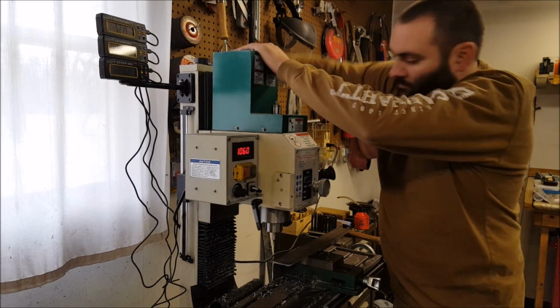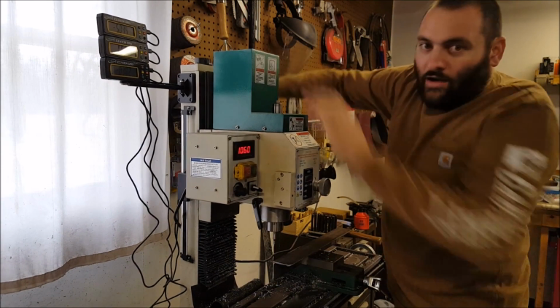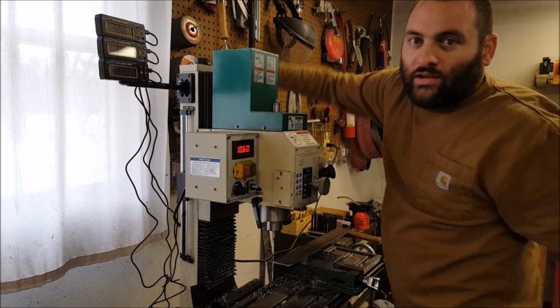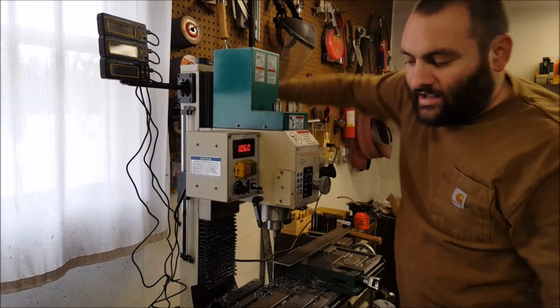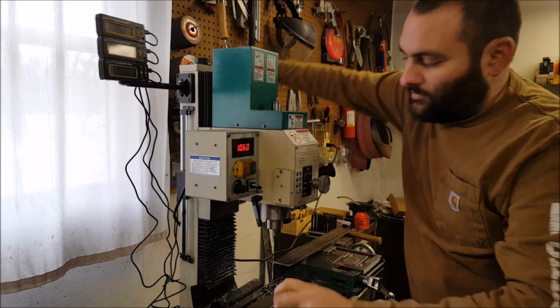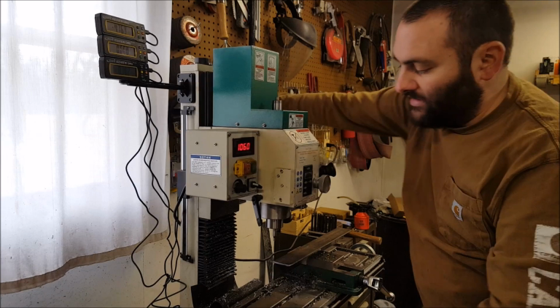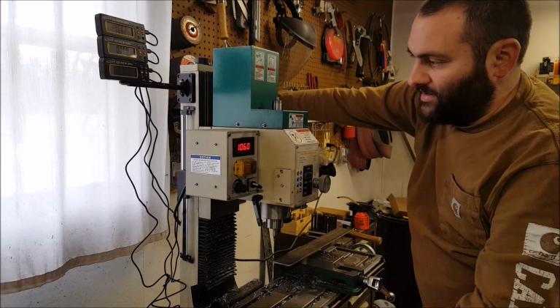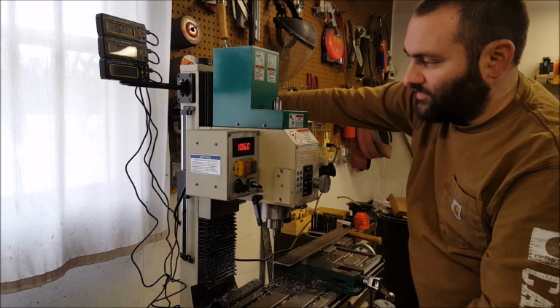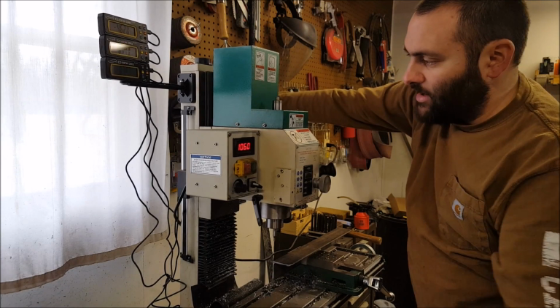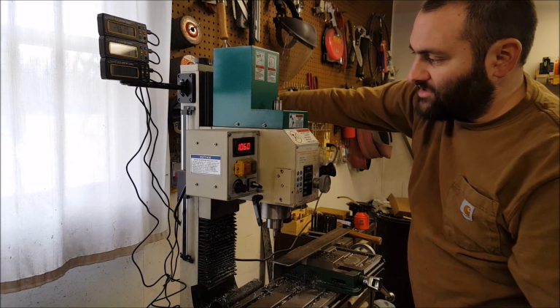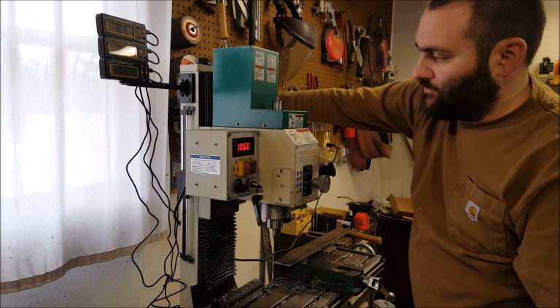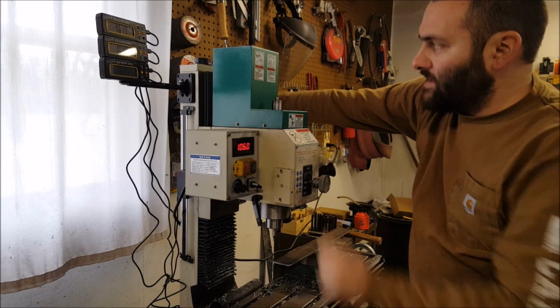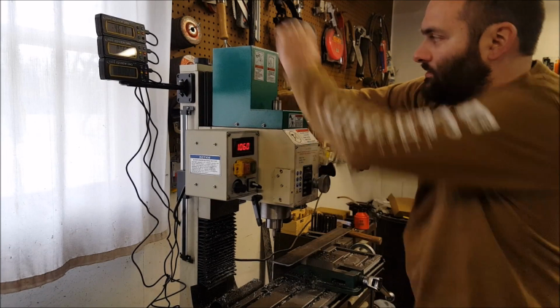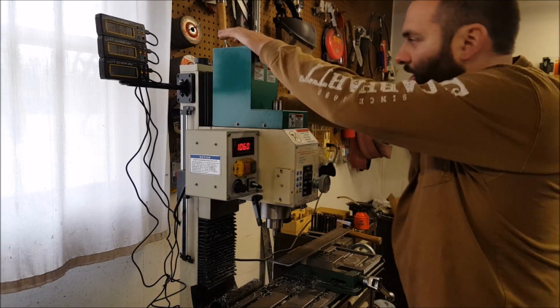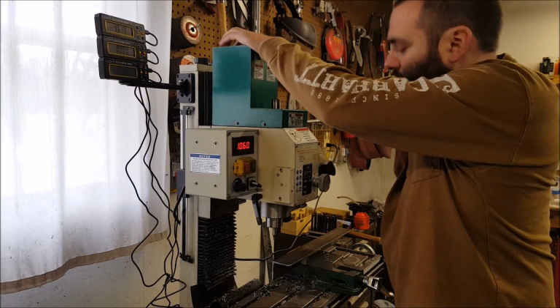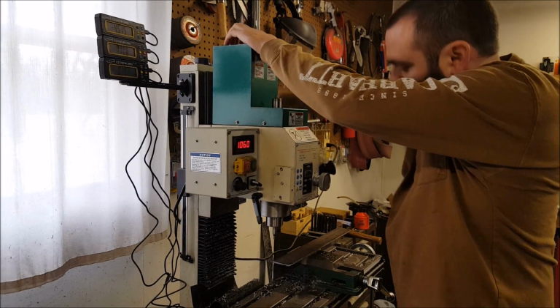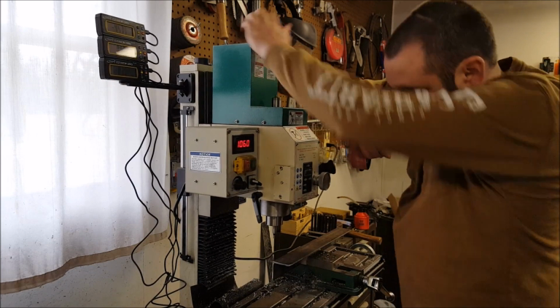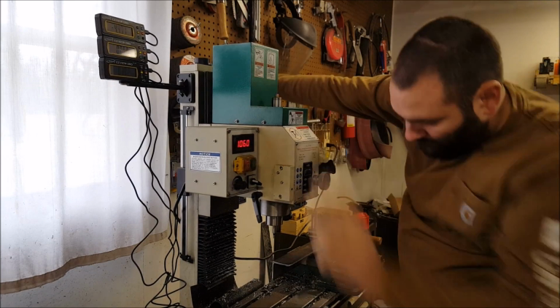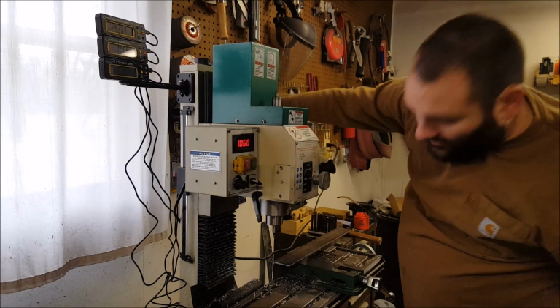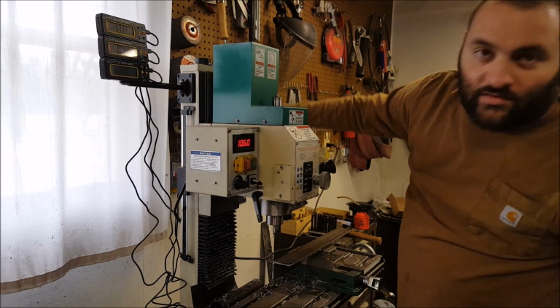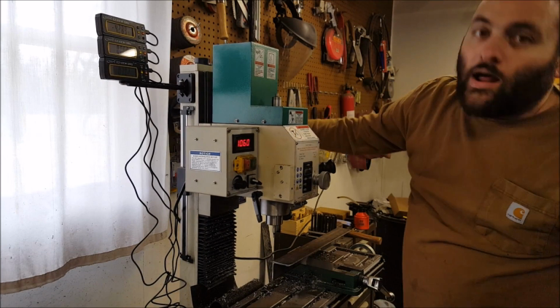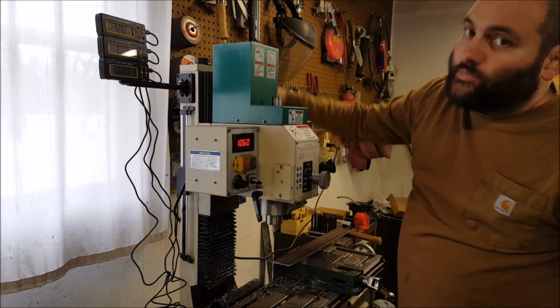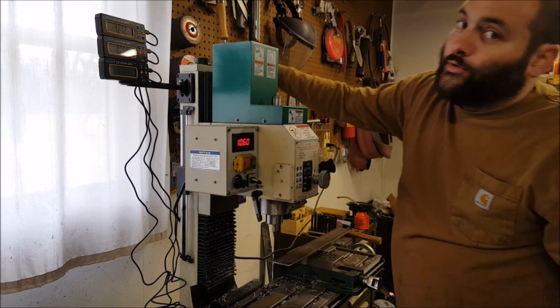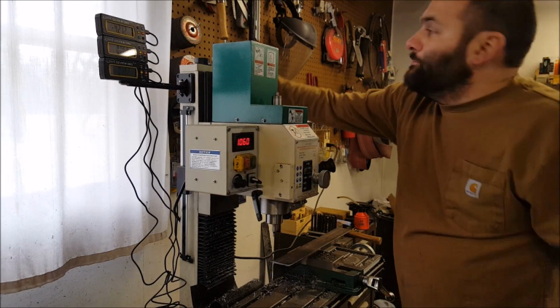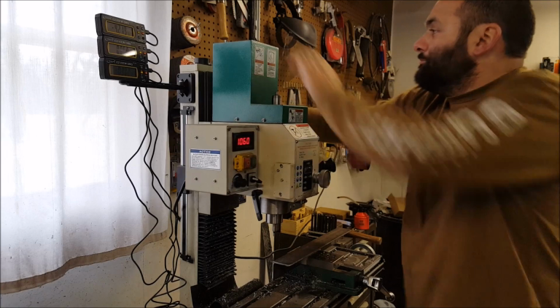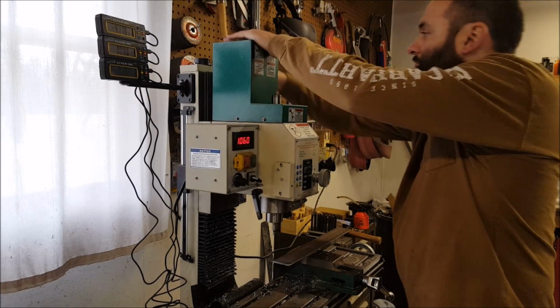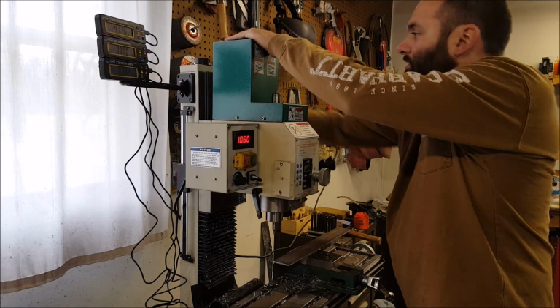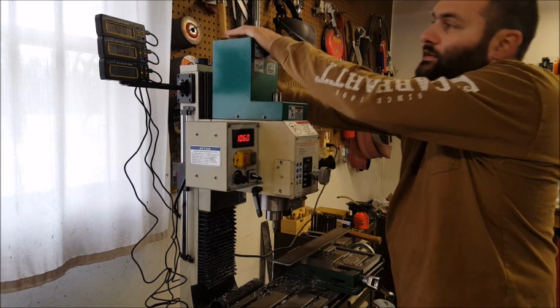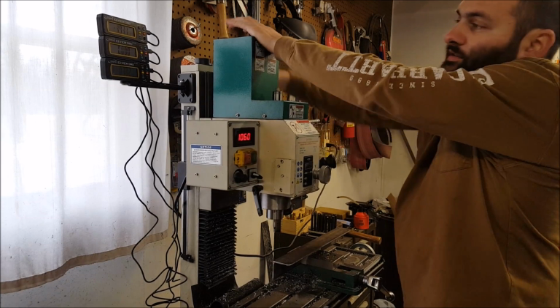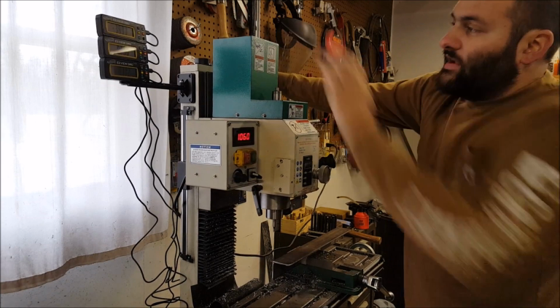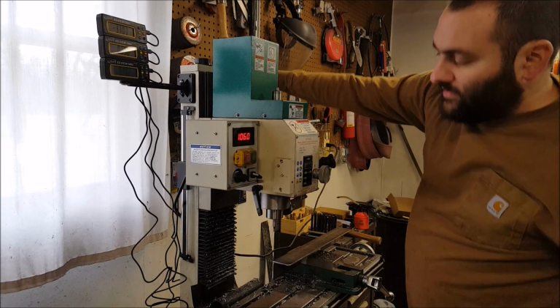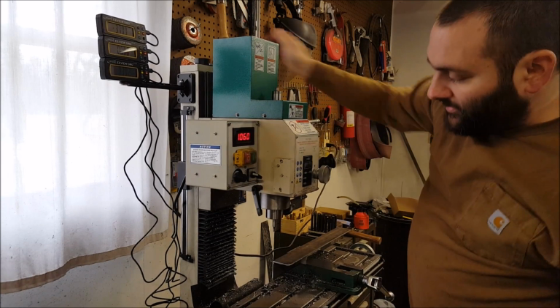I really need to get some leveling pieces — you can see my machine rocks a little bit. That's not optimal, to say the least.